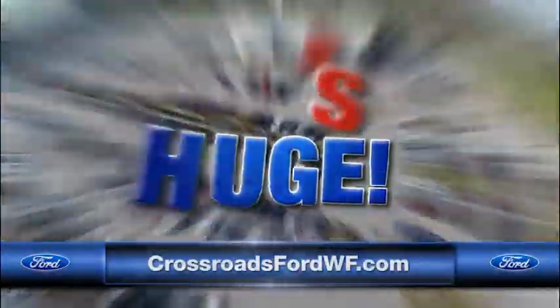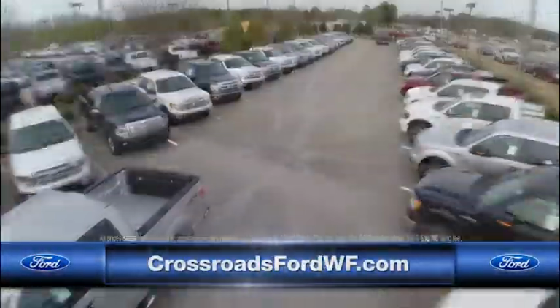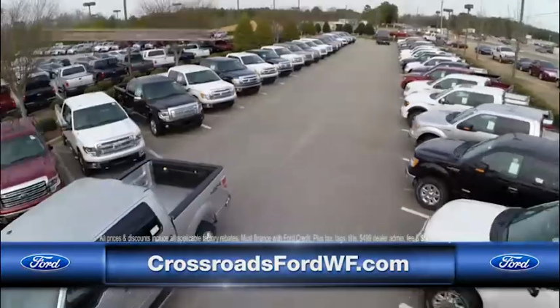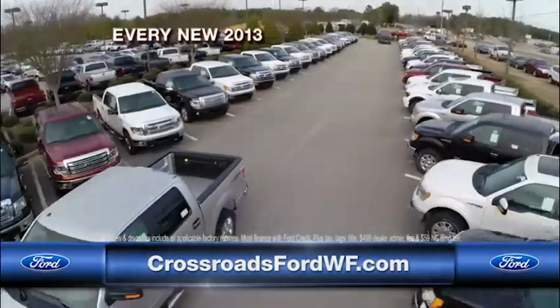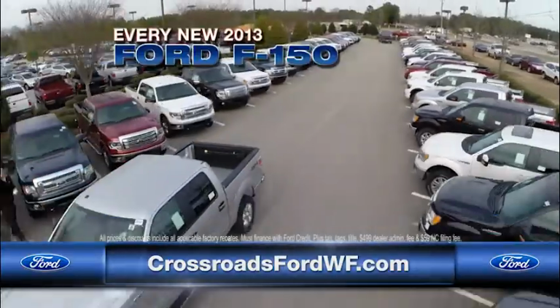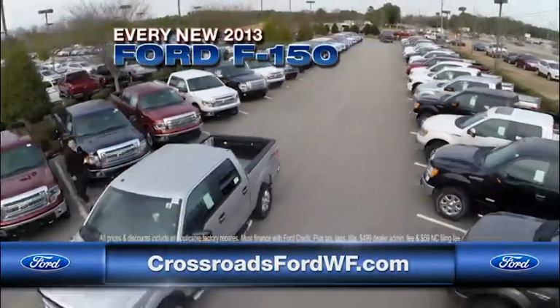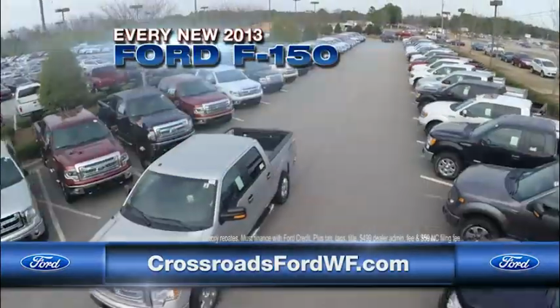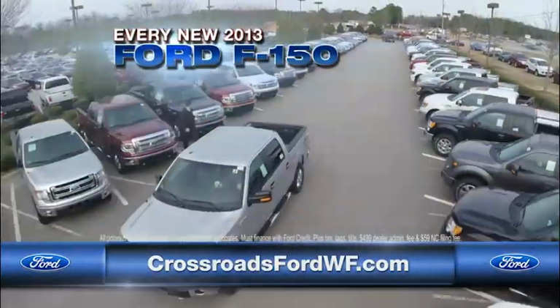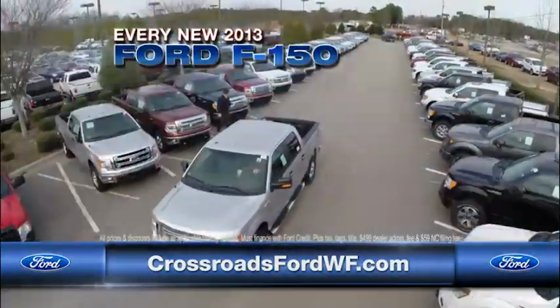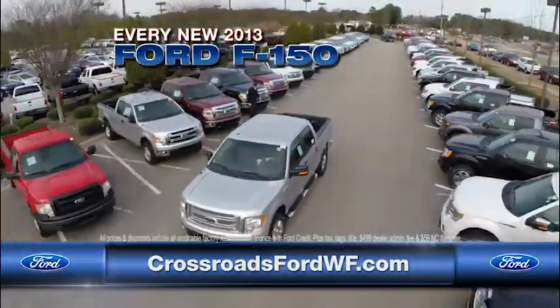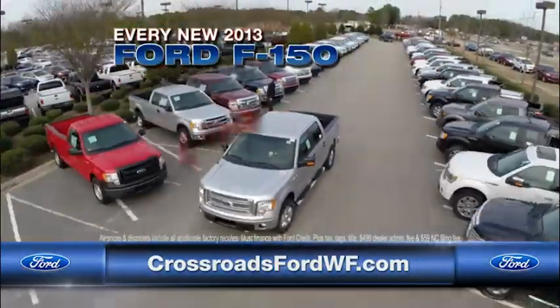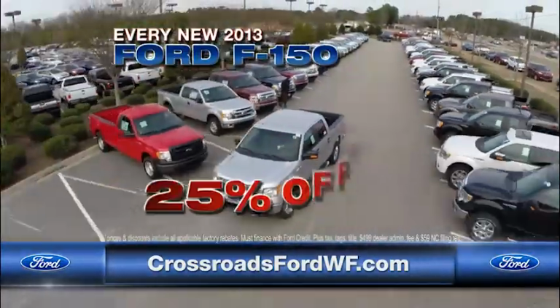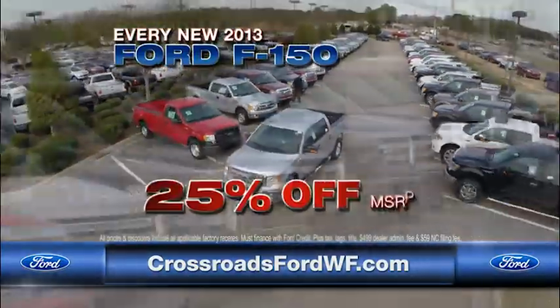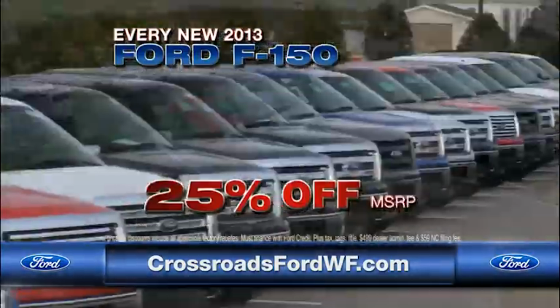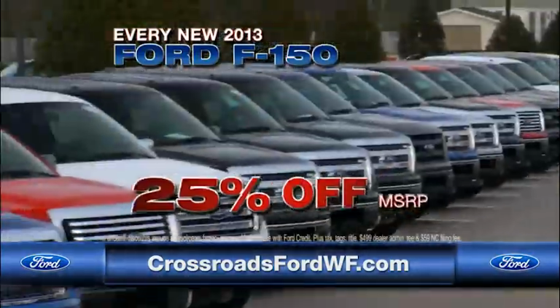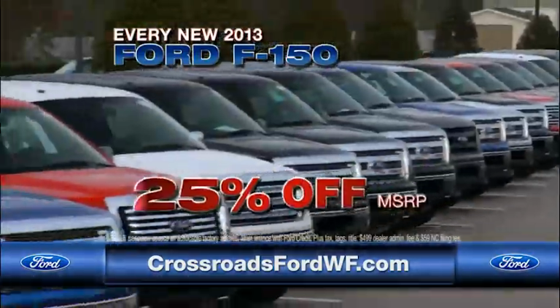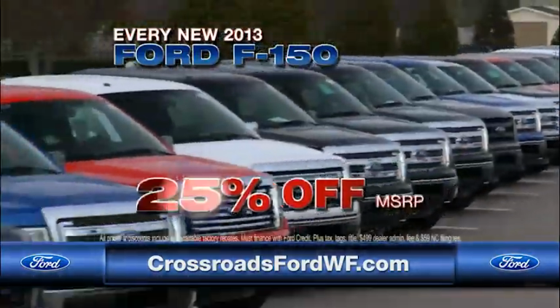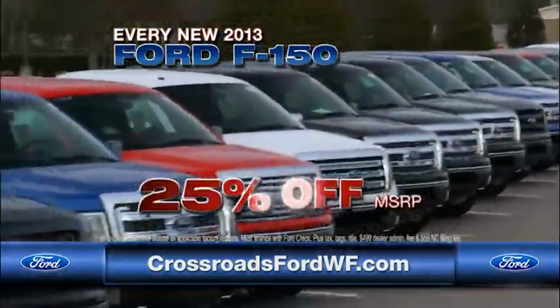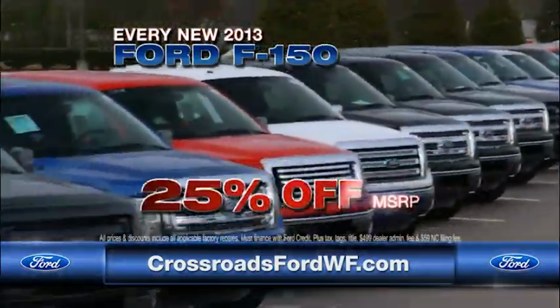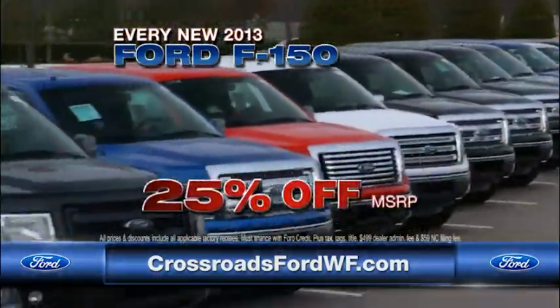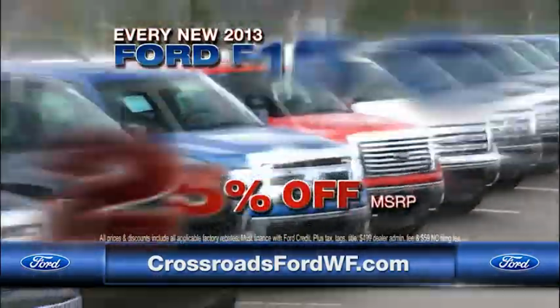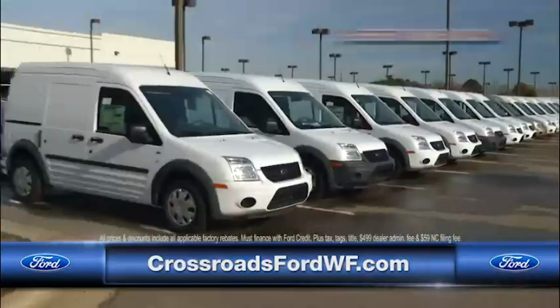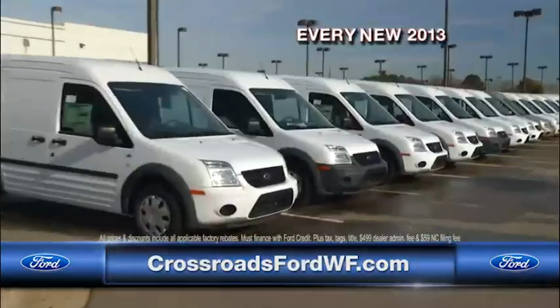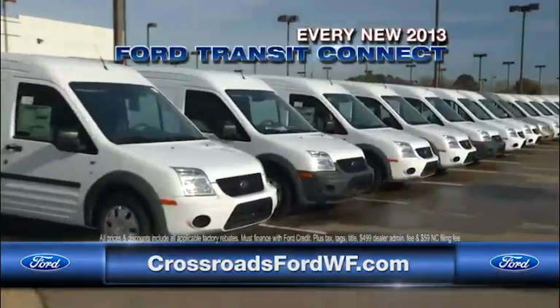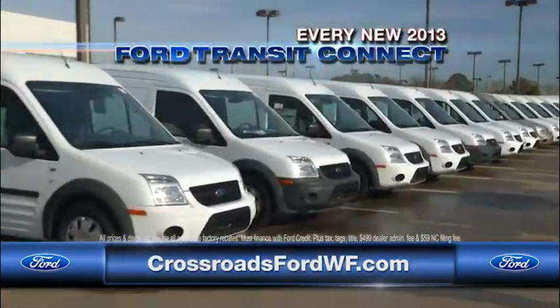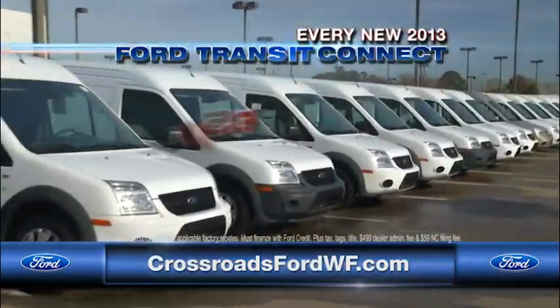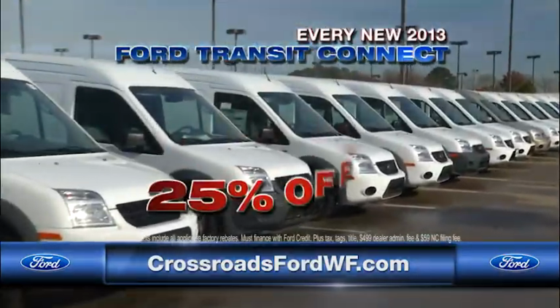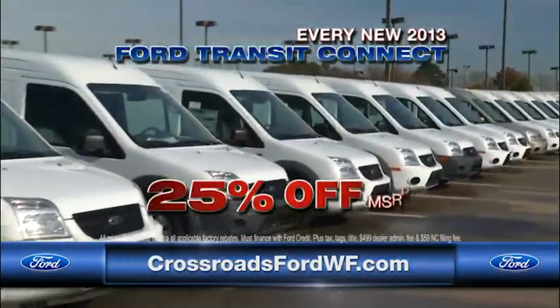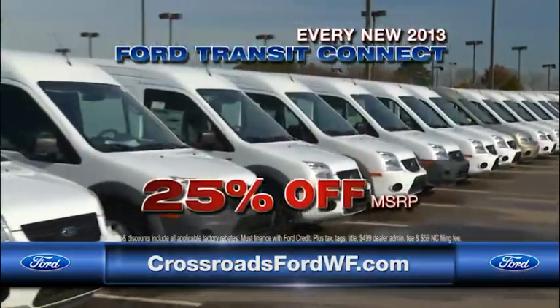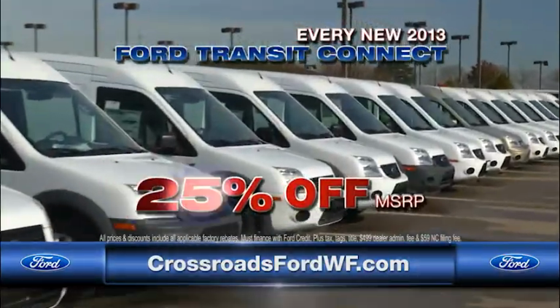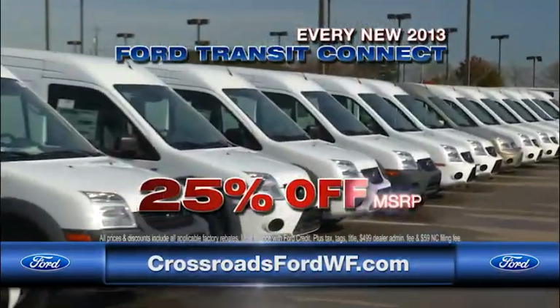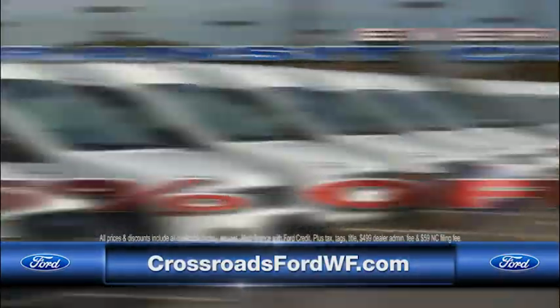Walk up to the sticker of any new 2013 Ford F-150, get out your calculator, and take 25% off the sticker. New 2013 Ford Transit Connects are also 25% off.